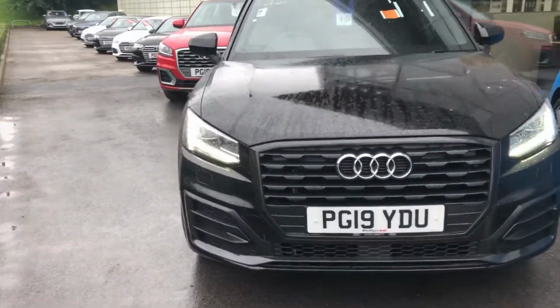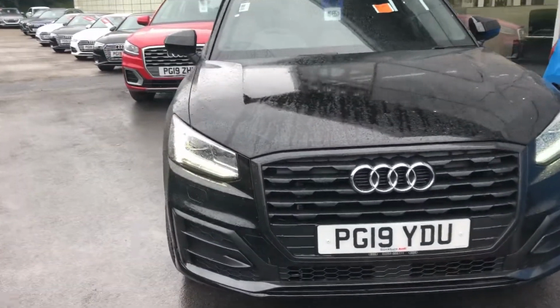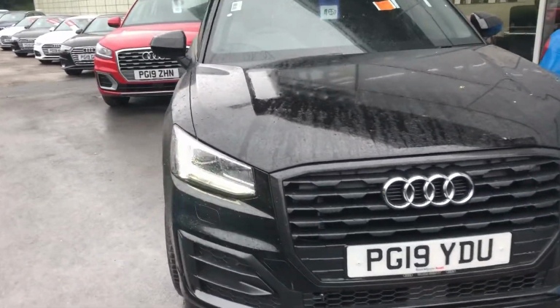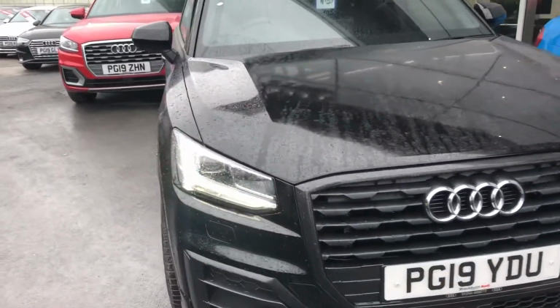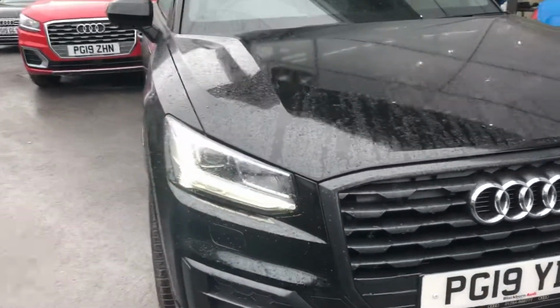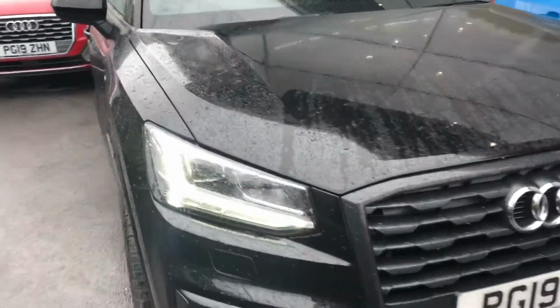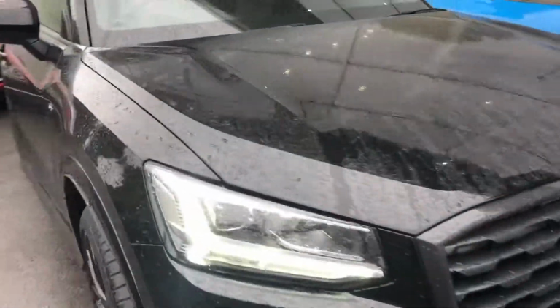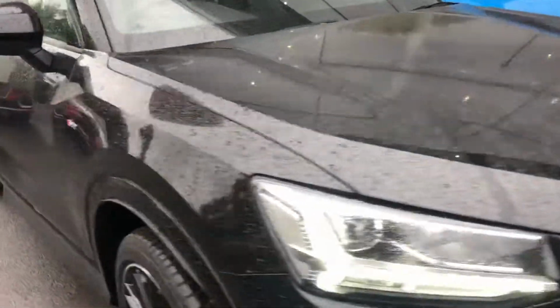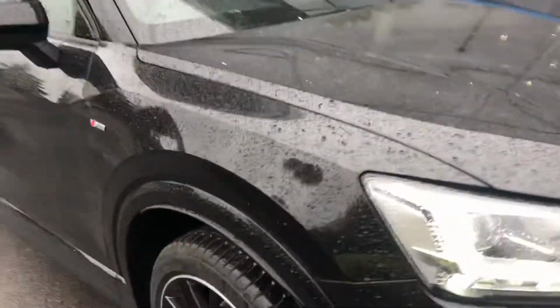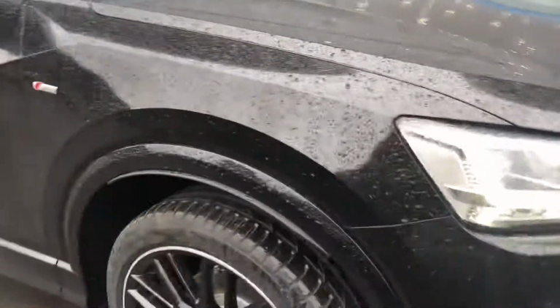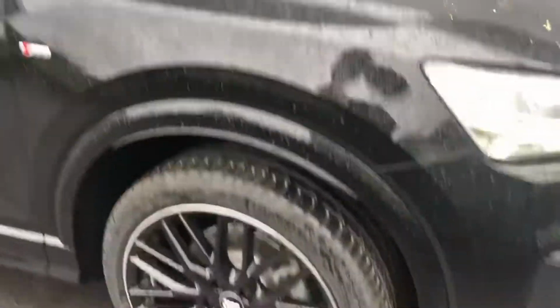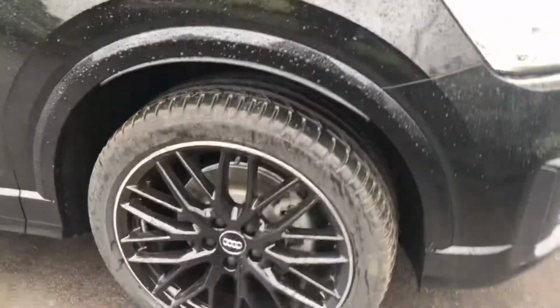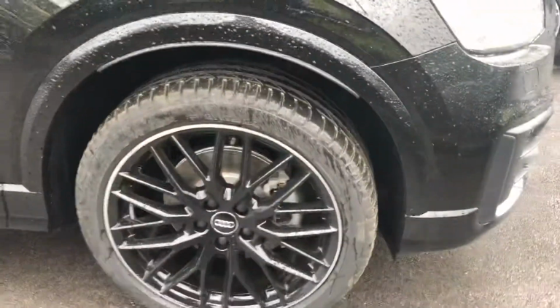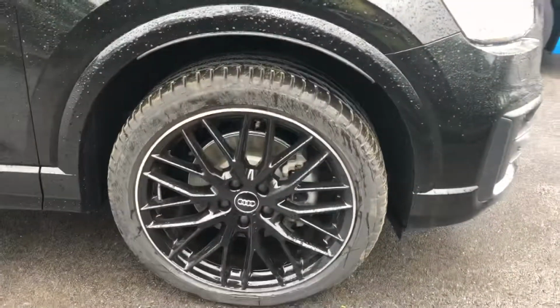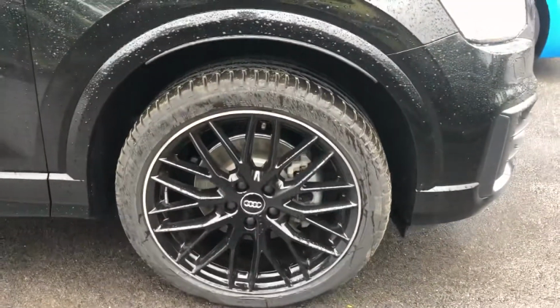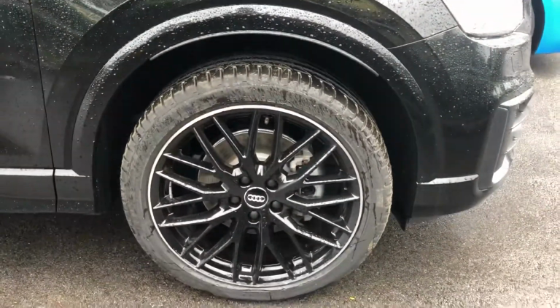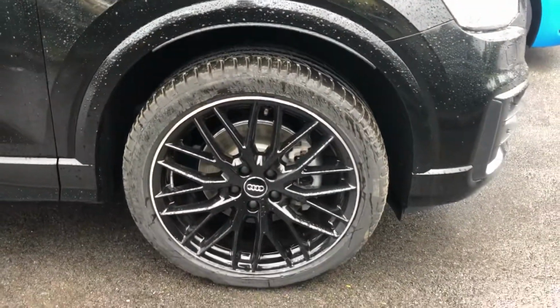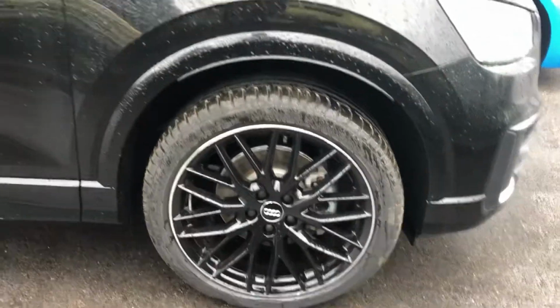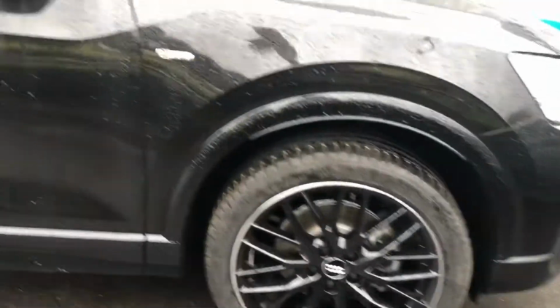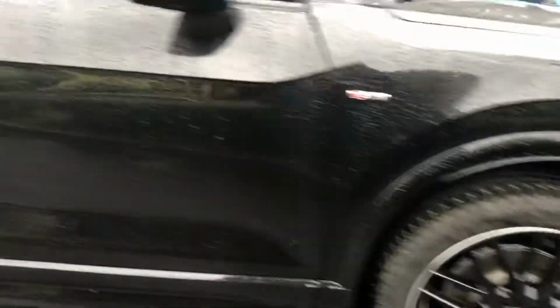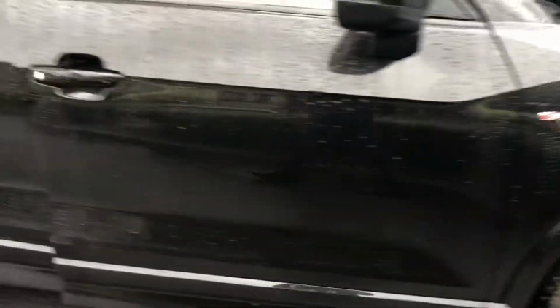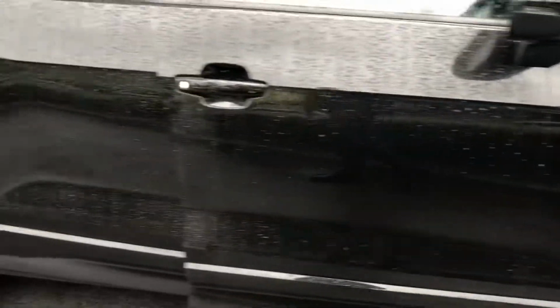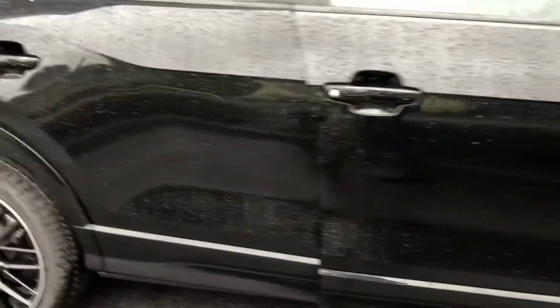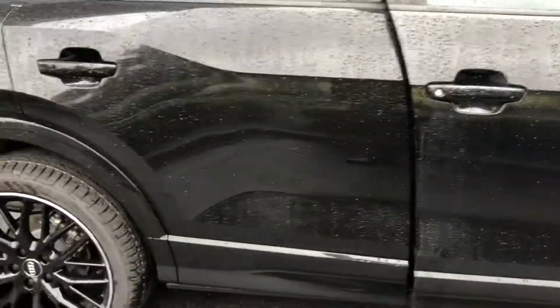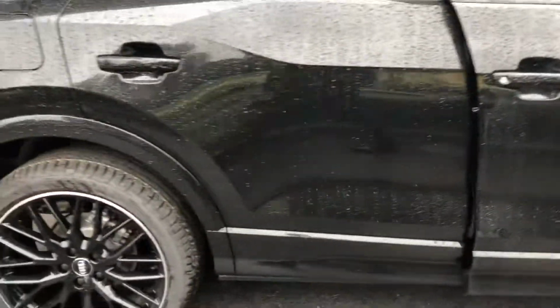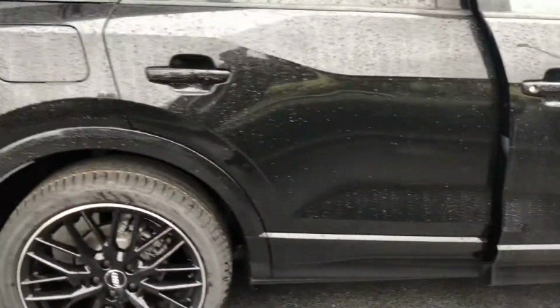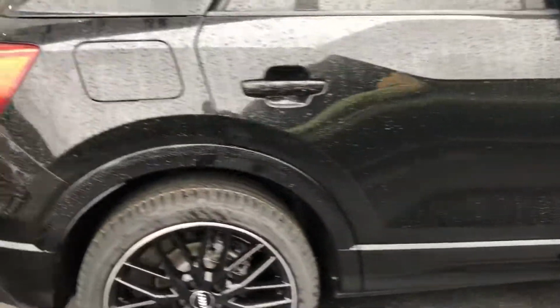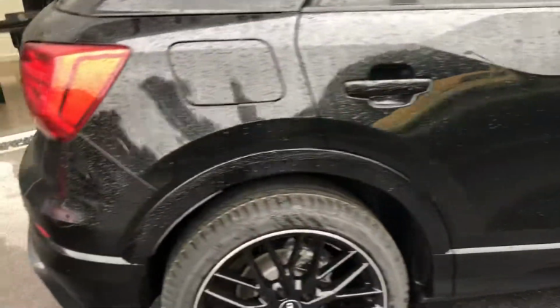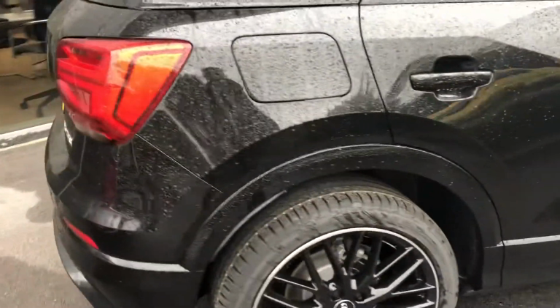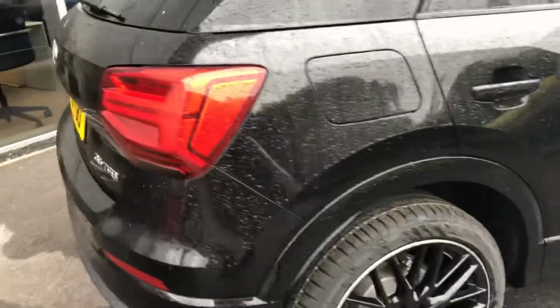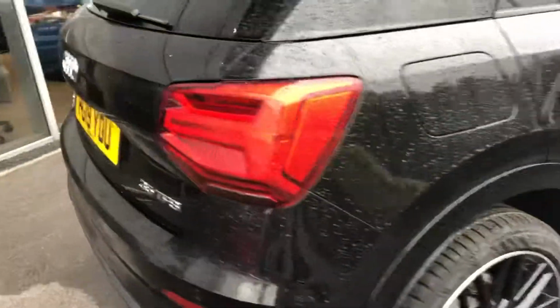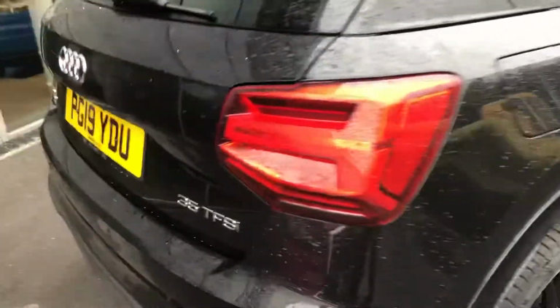As you can see from the front, you've got the LED headlights and you've got your upgraded 10 white spoke alloy wheels in gloss black.